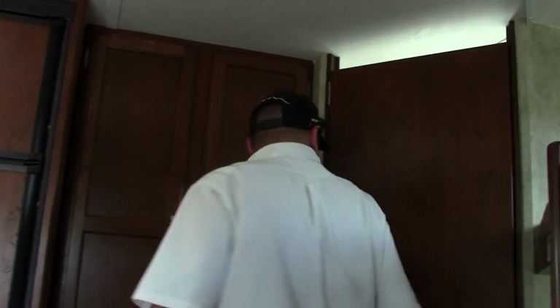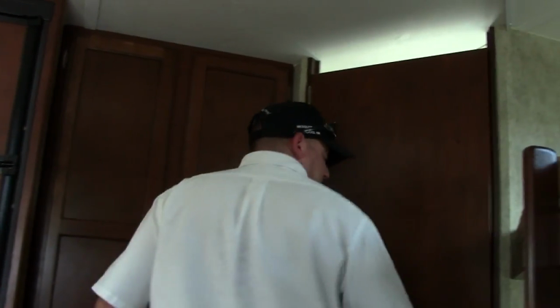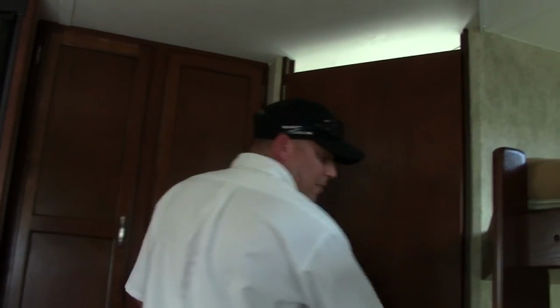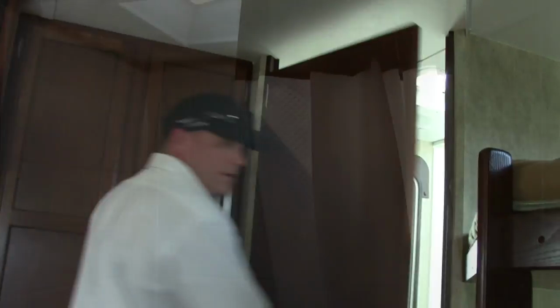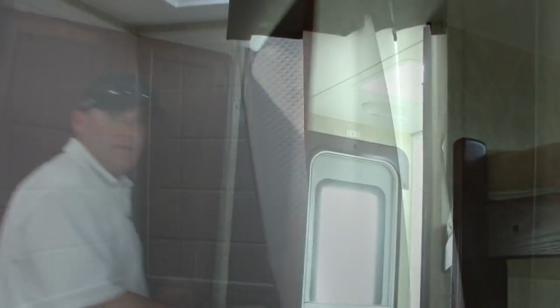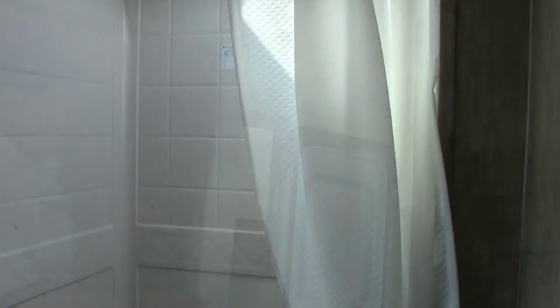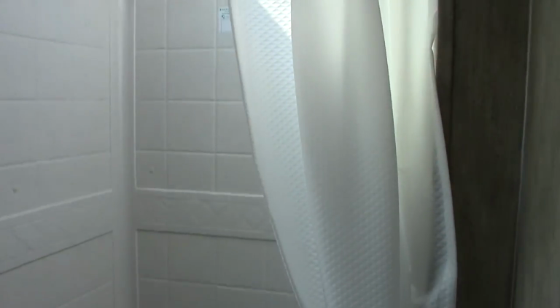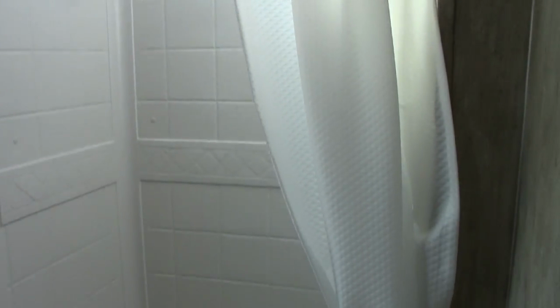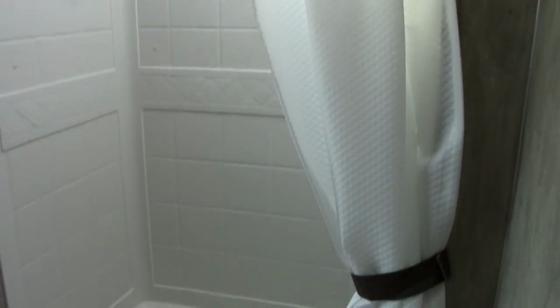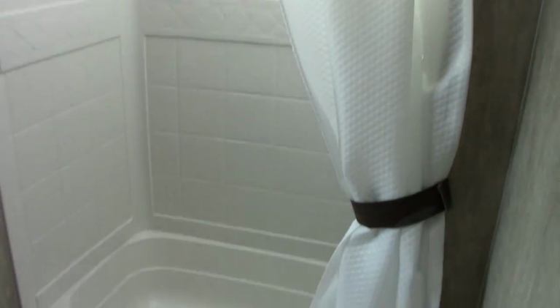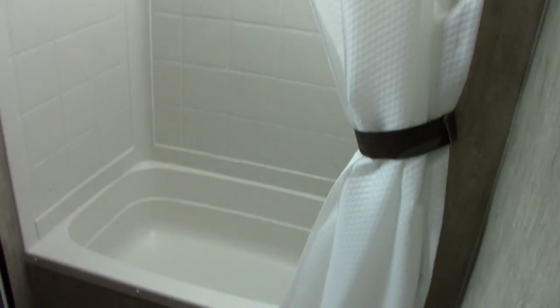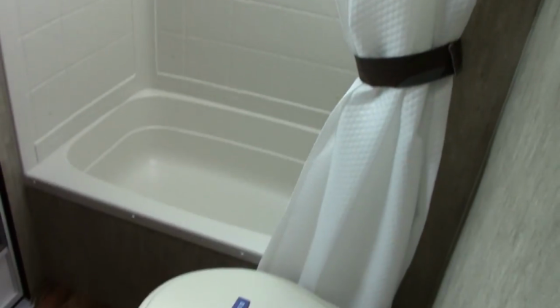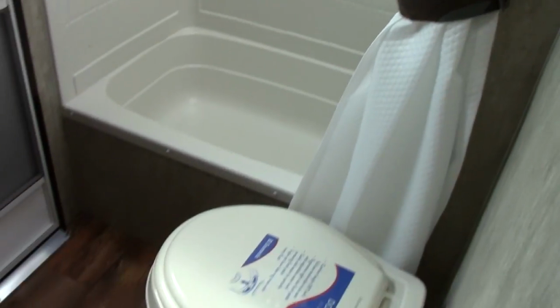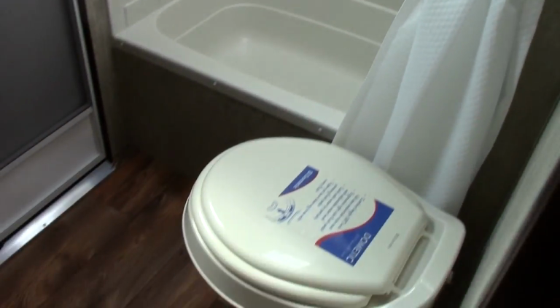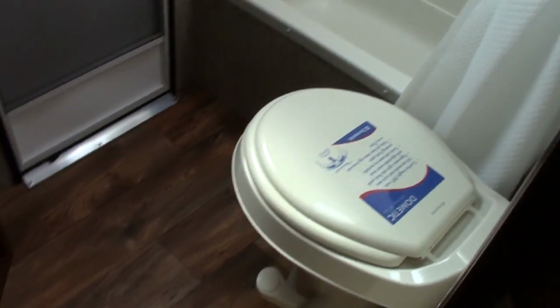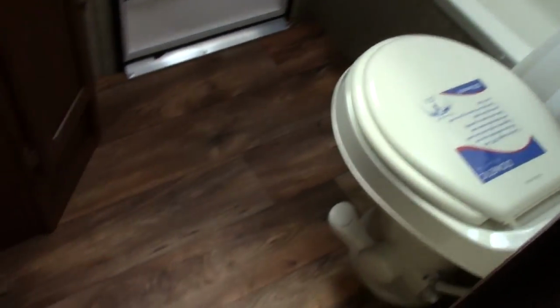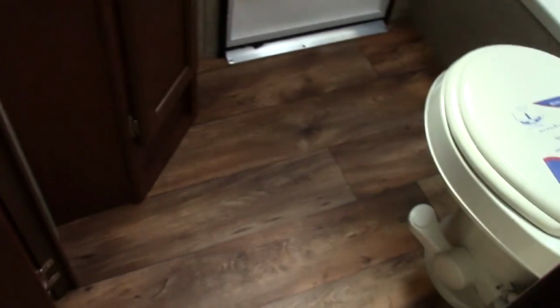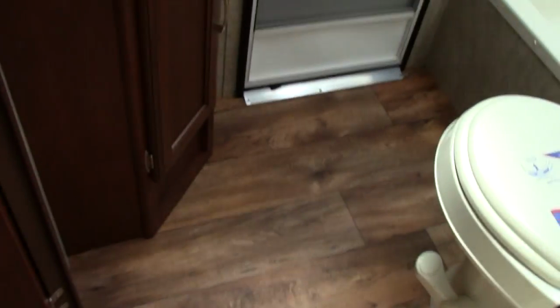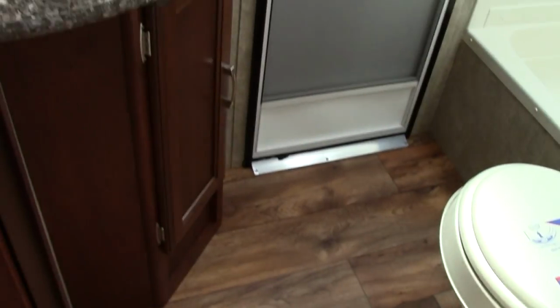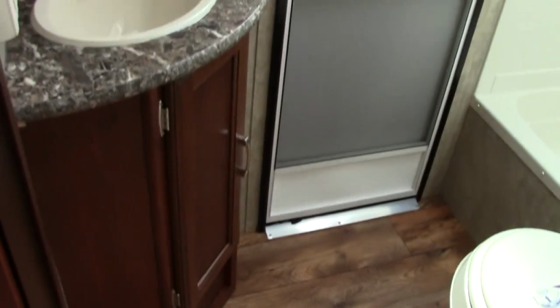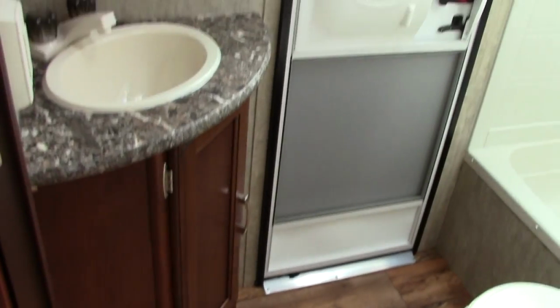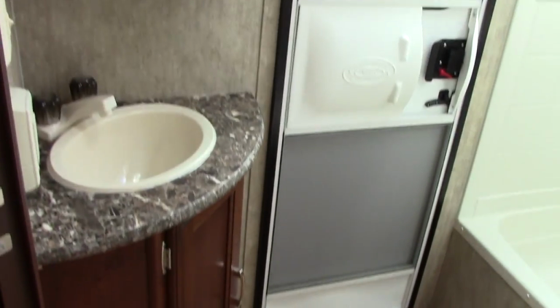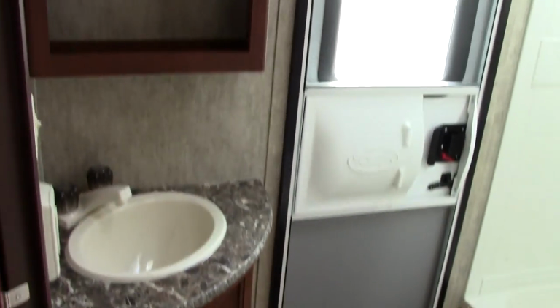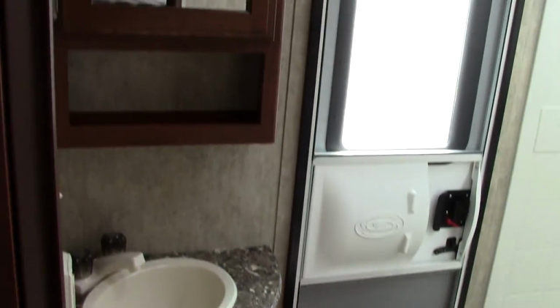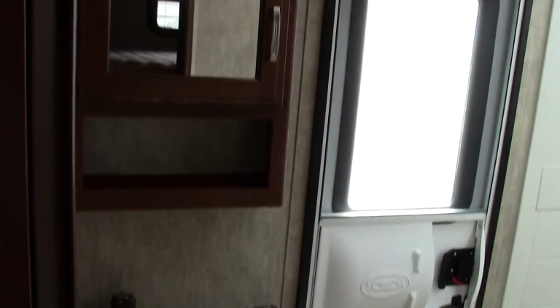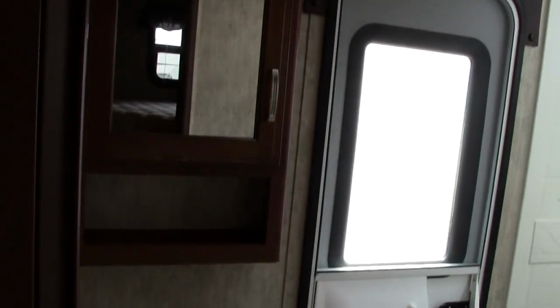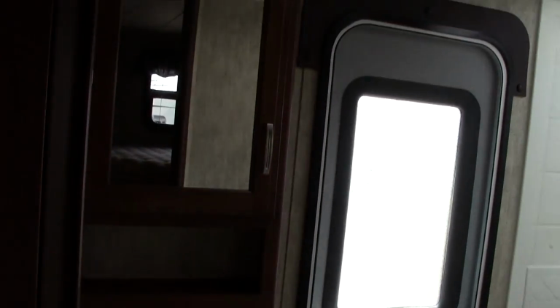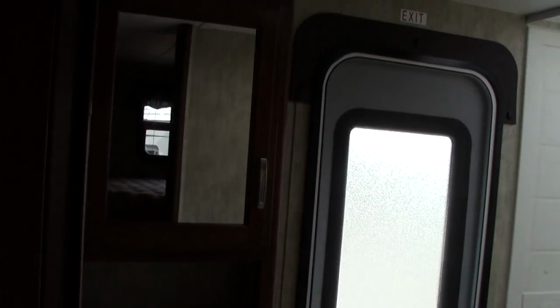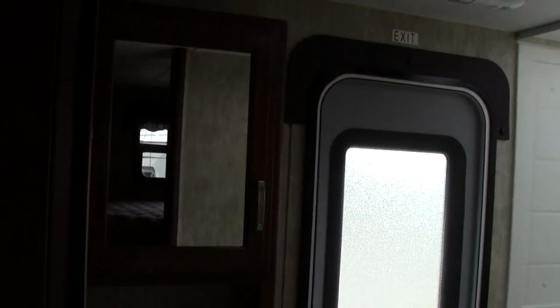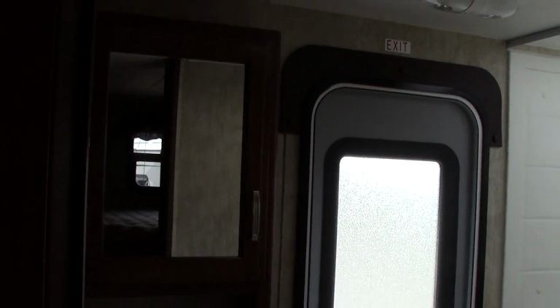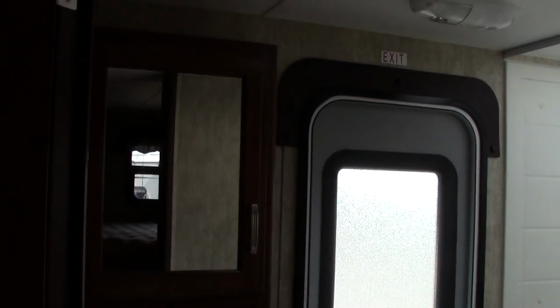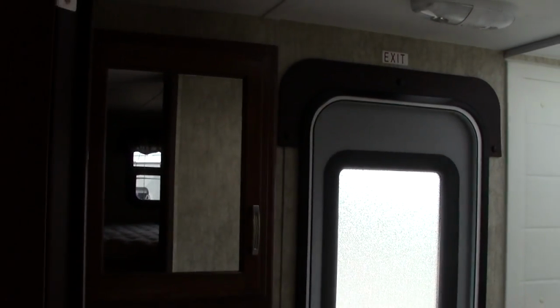Inside the bathroom here you do have a nice tub style shower, toilet area, and then you do have a sink with a vanity over it, plus that door to access it from outside. Very convenient.